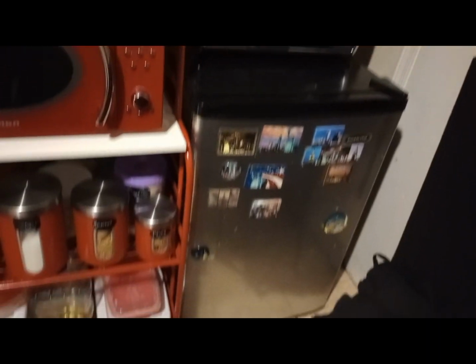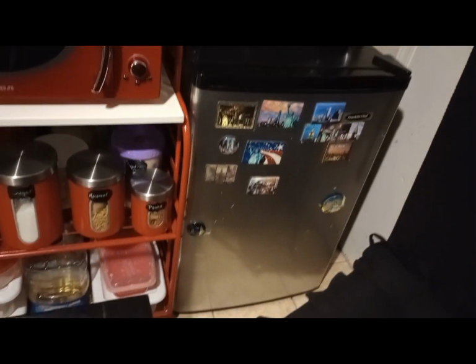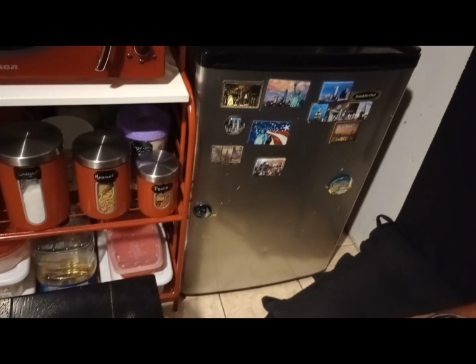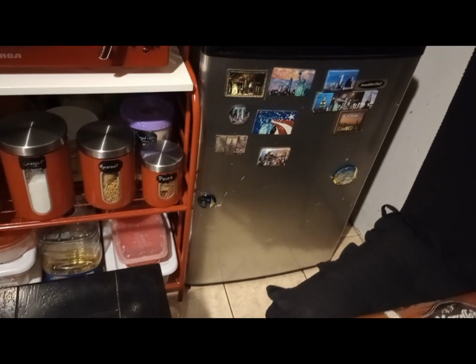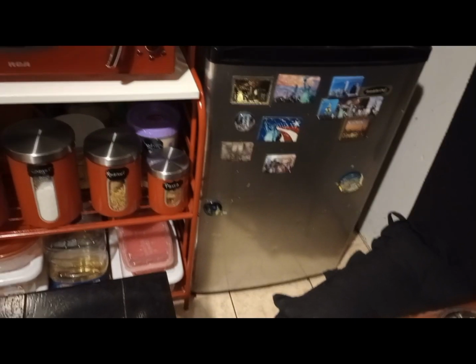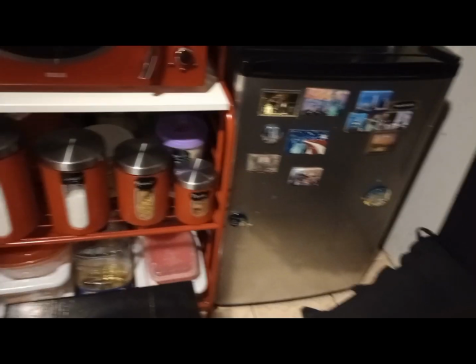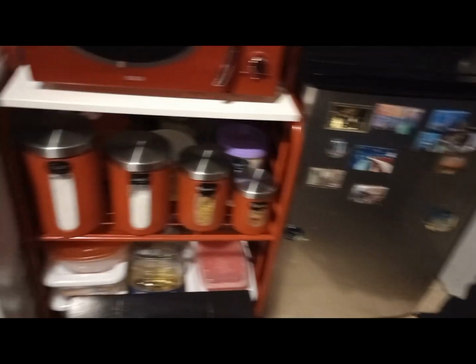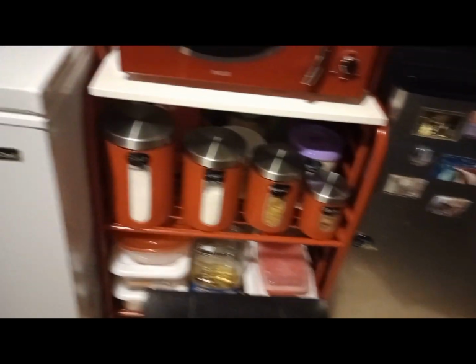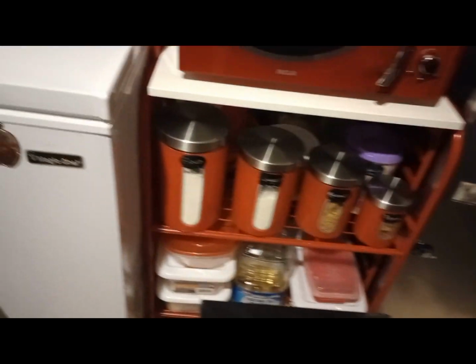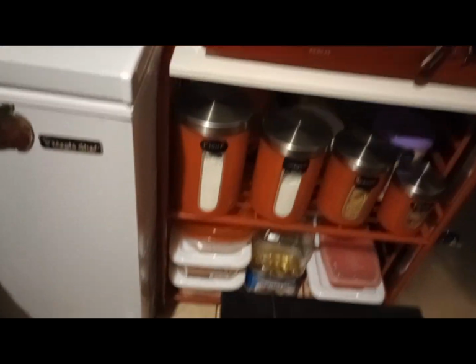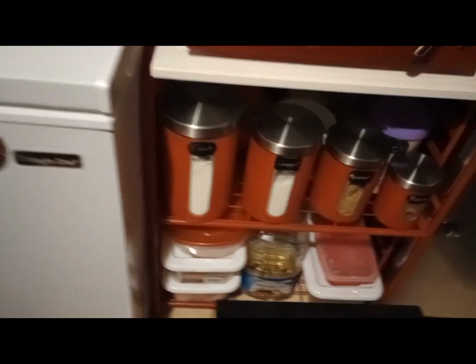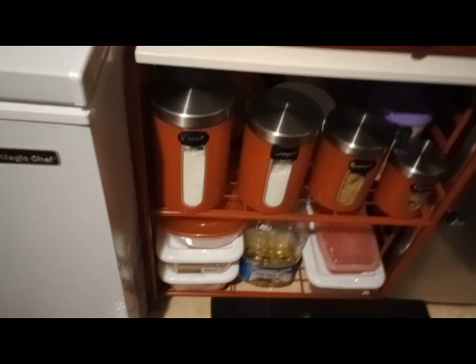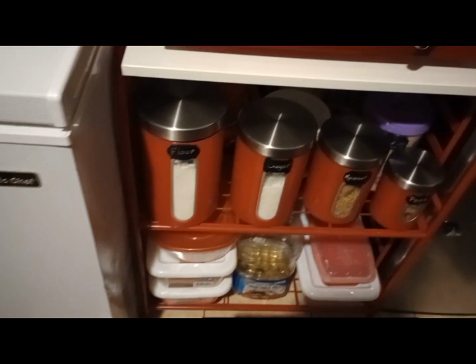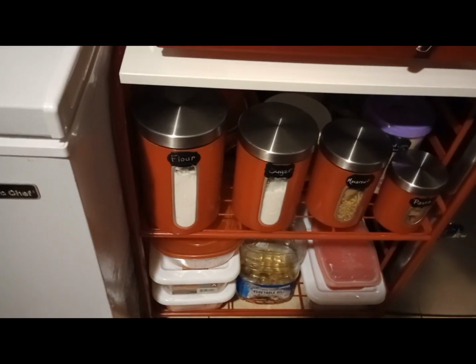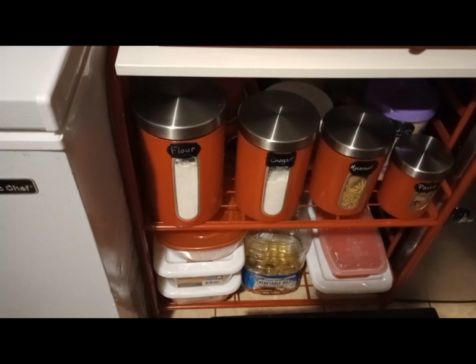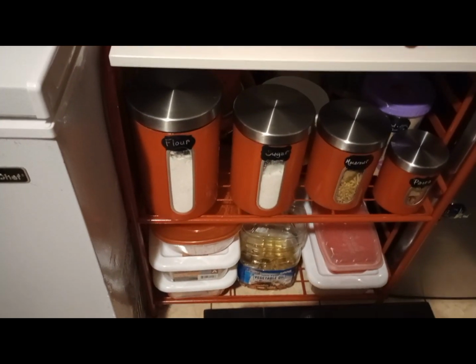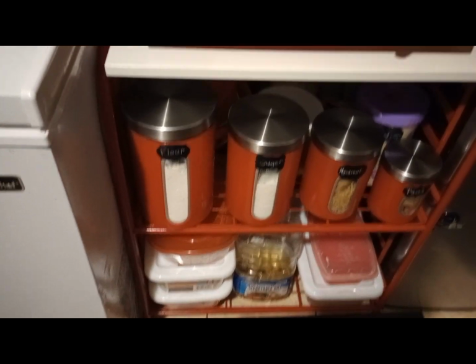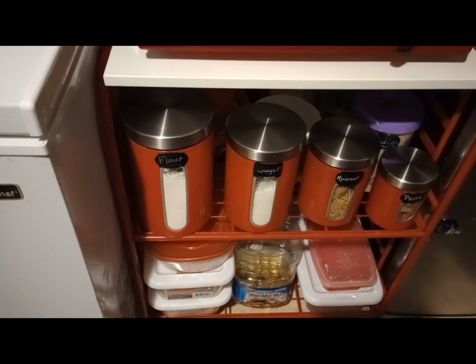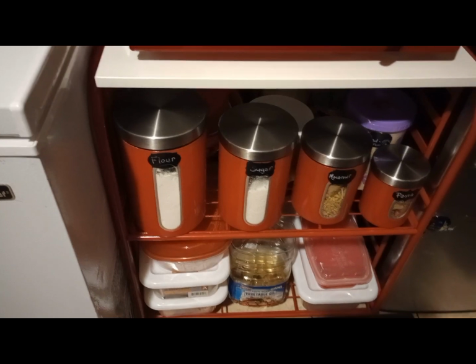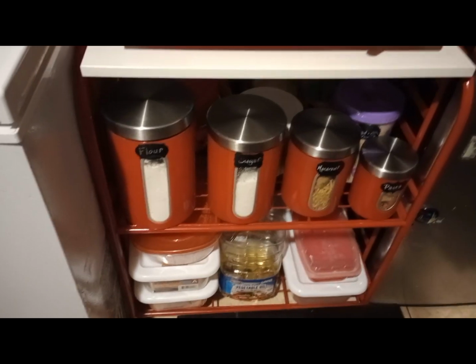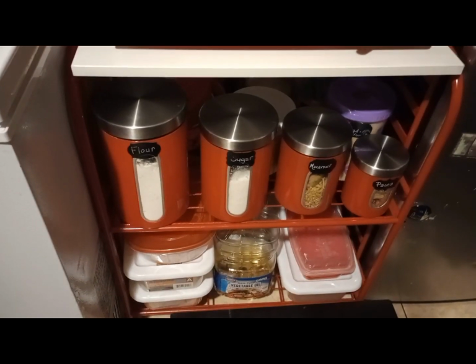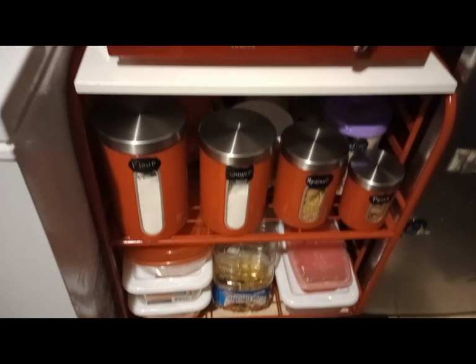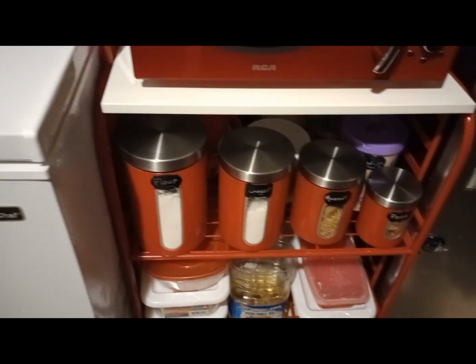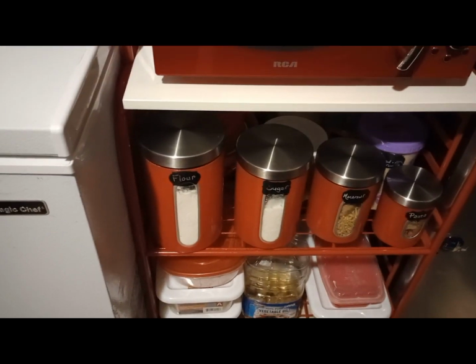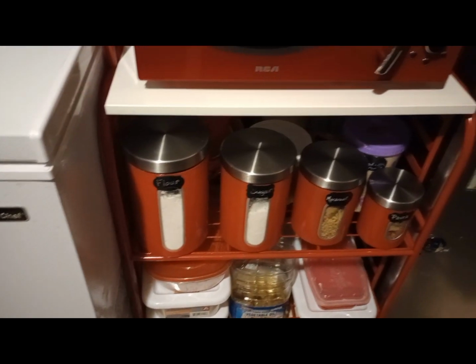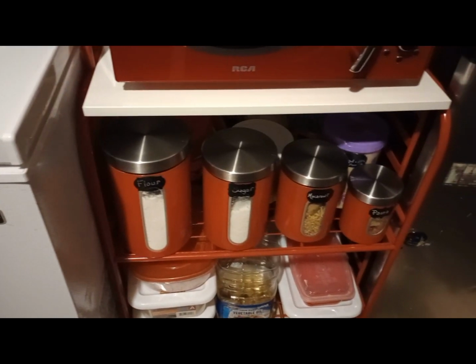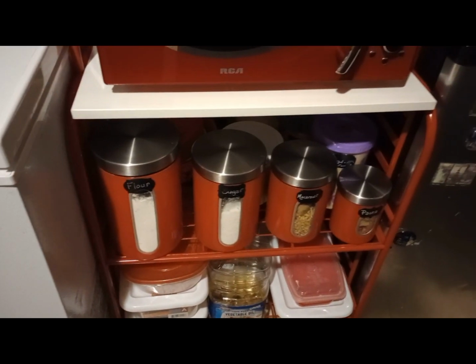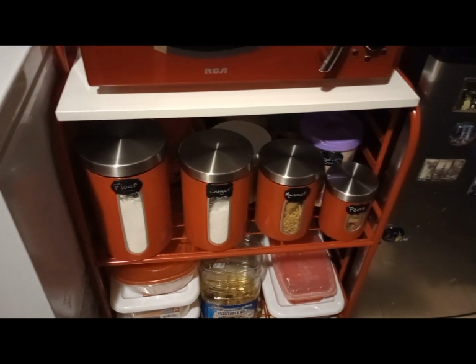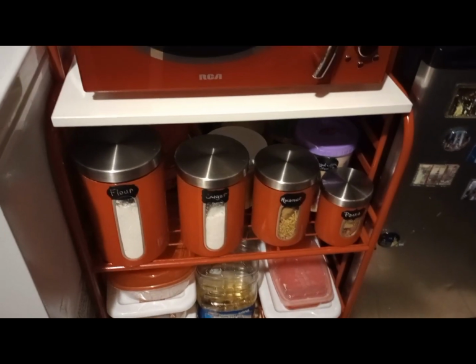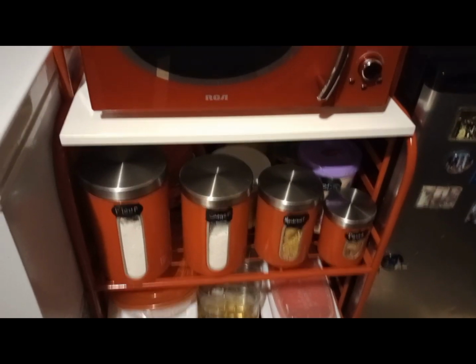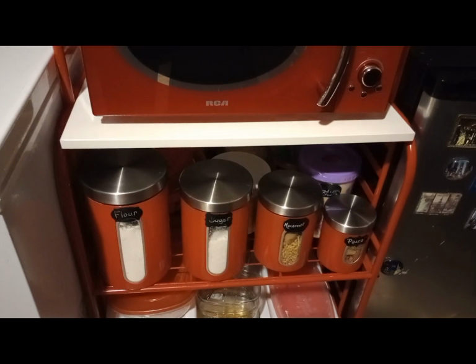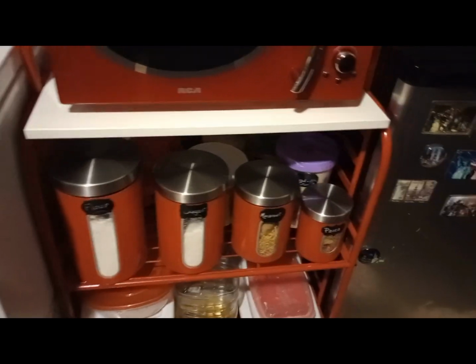I have all my things right here on my microwave cart. I got my rice in those containers down there — the three big white ones — then my oils. Then I have my flour, sugar, macaroni, brown sugar back there. My breadcrumbs is with the purple top. Then this microwave.